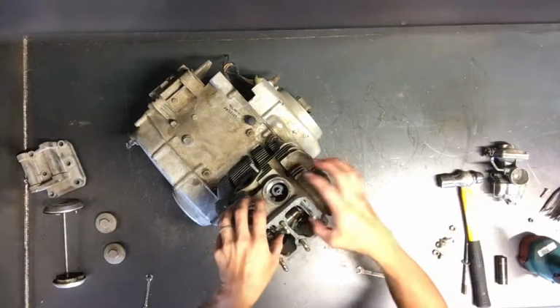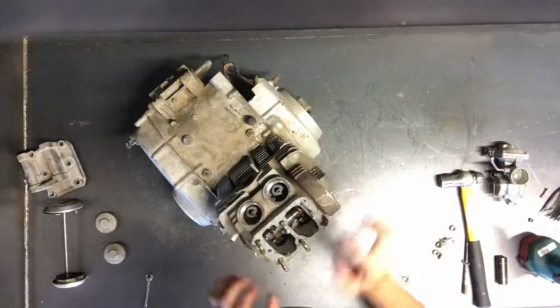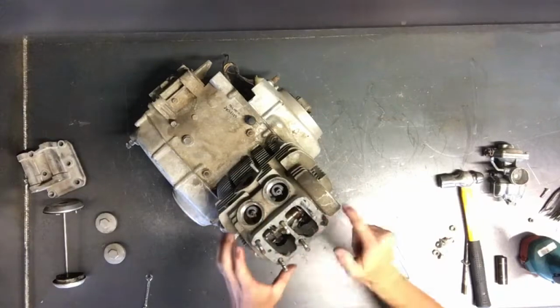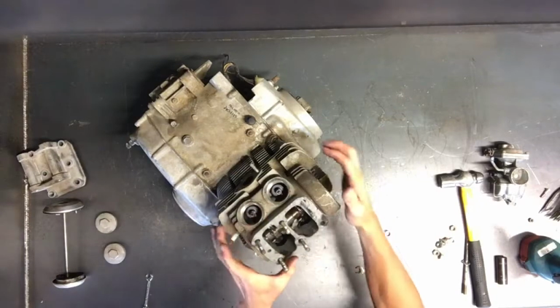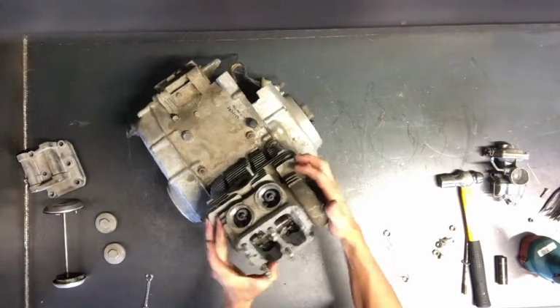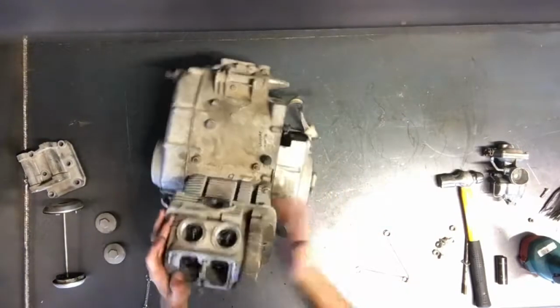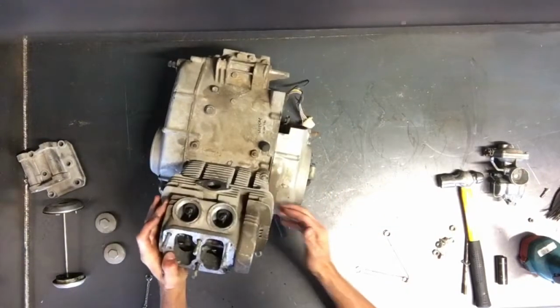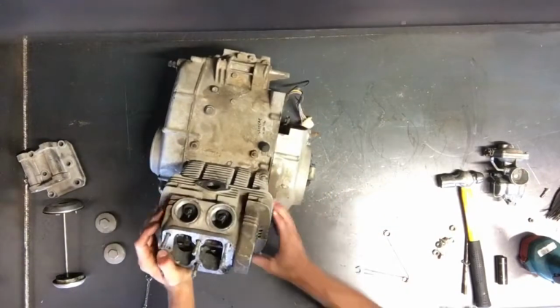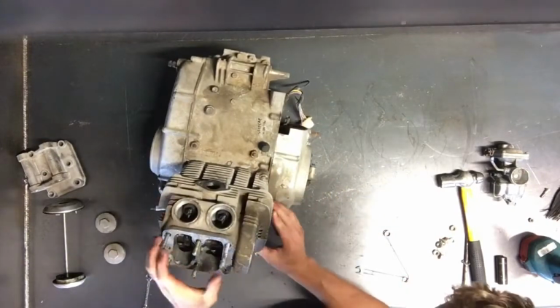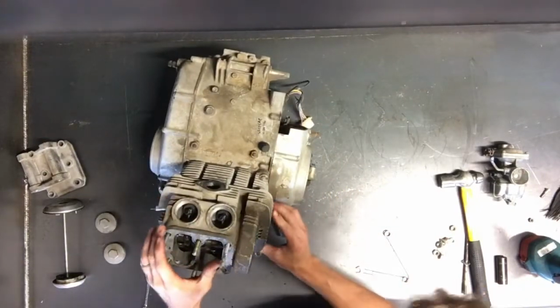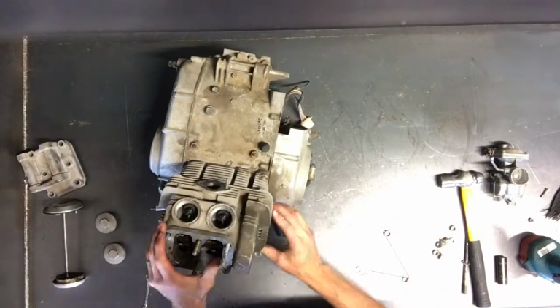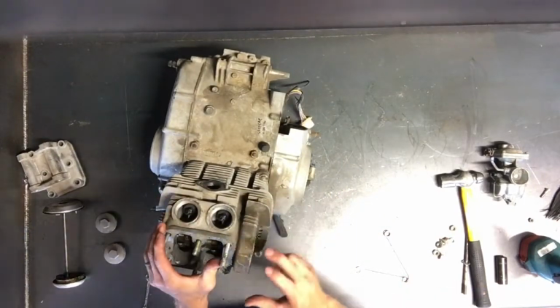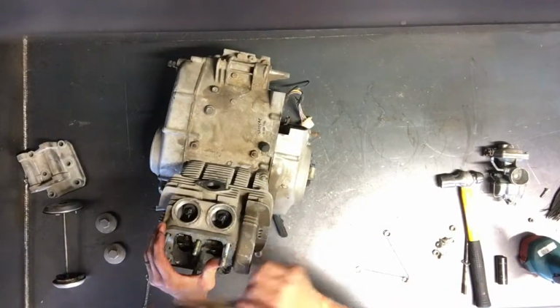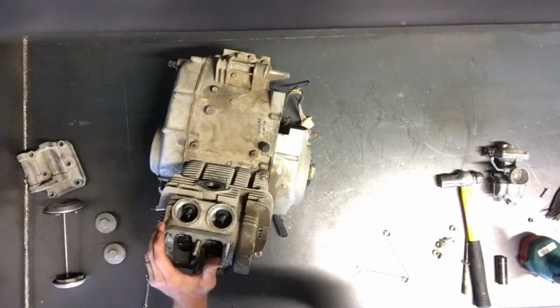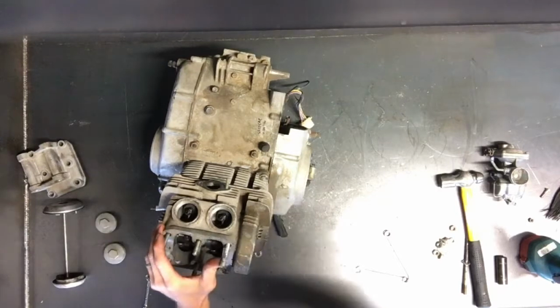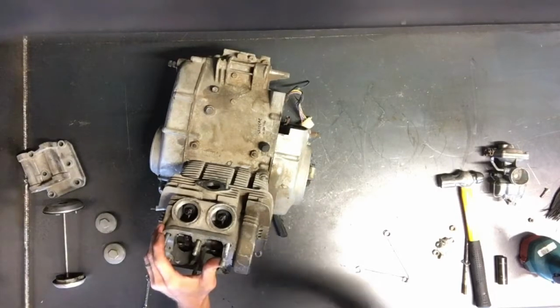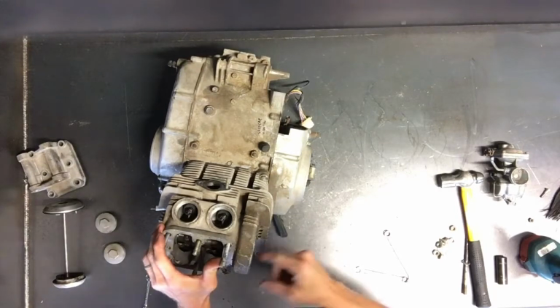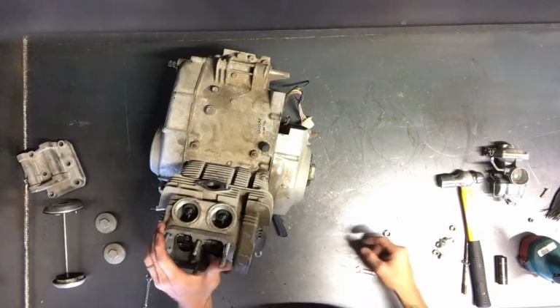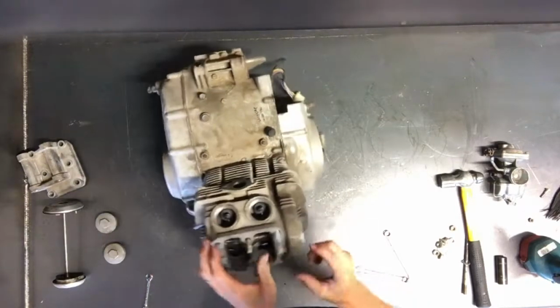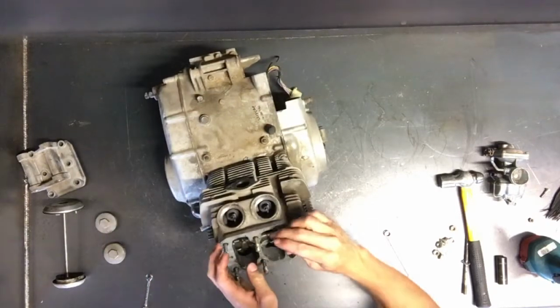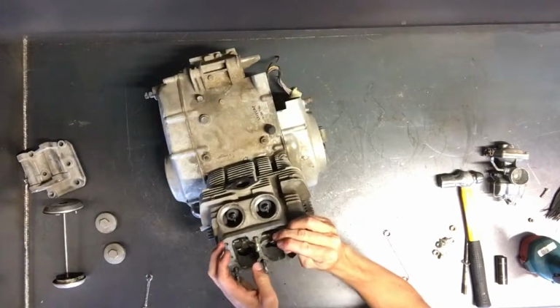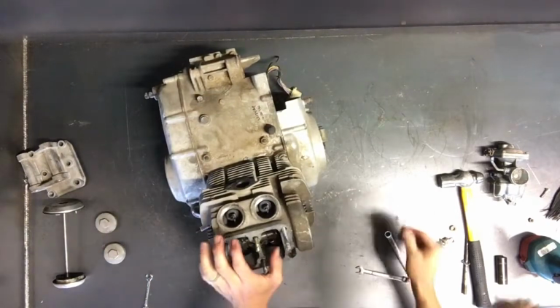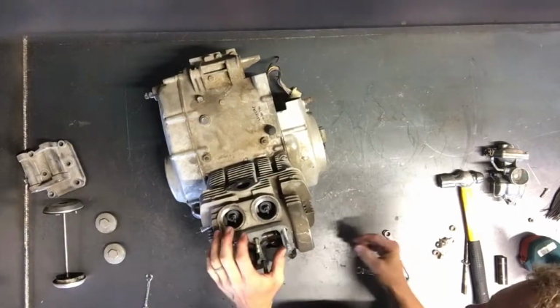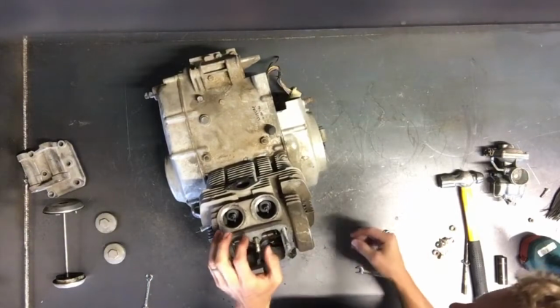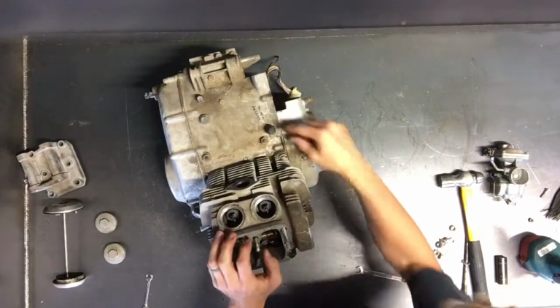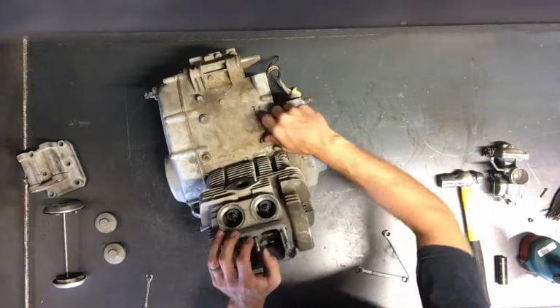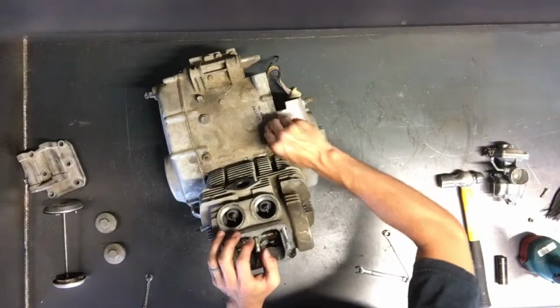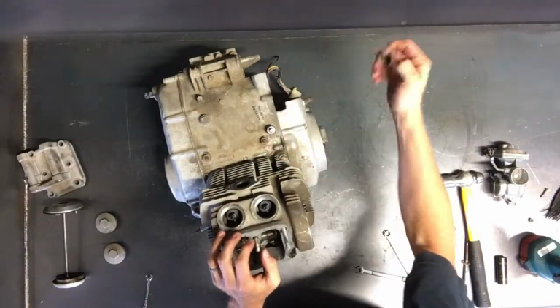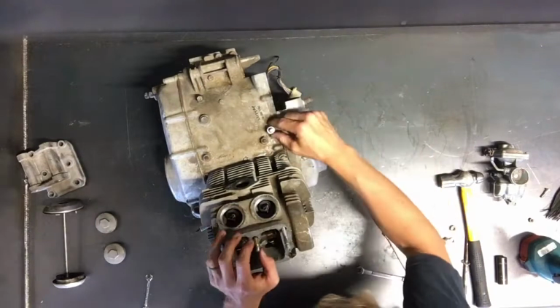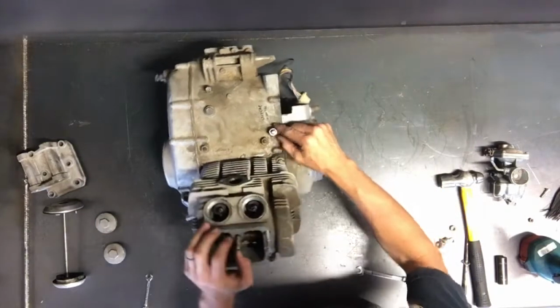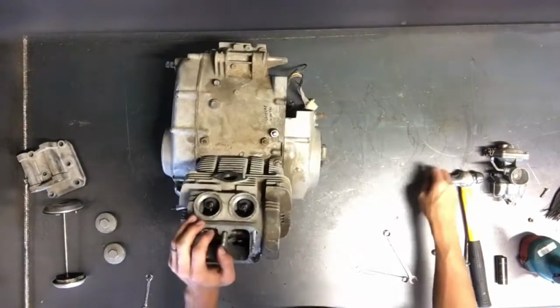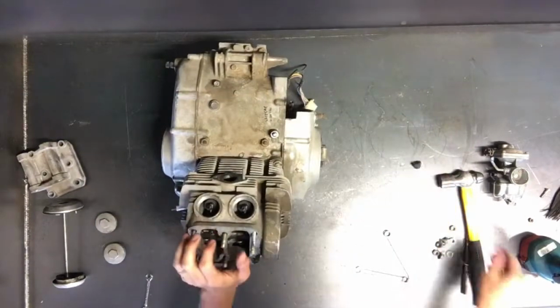Those are your rockers there, your camshaft running through there. Now what we're going to do is pull the head off. We need to take this cam chain tensioner off here.